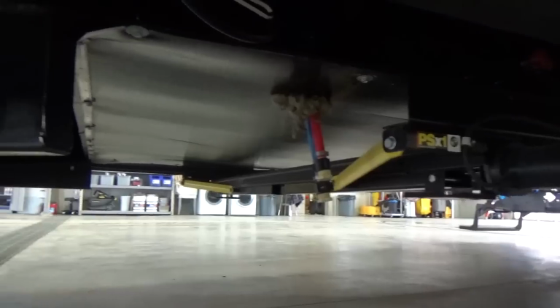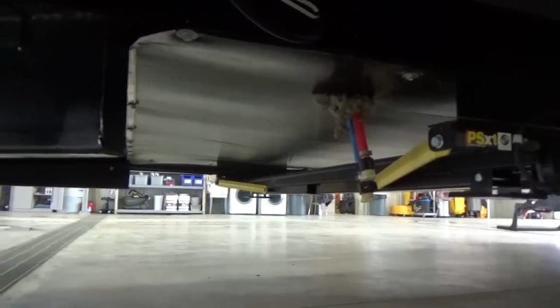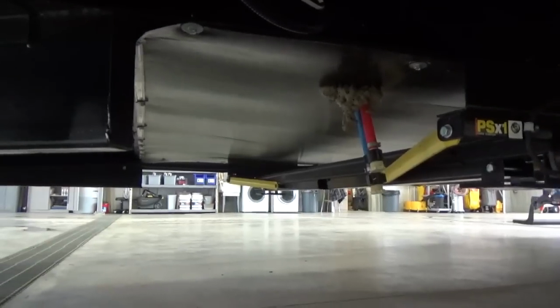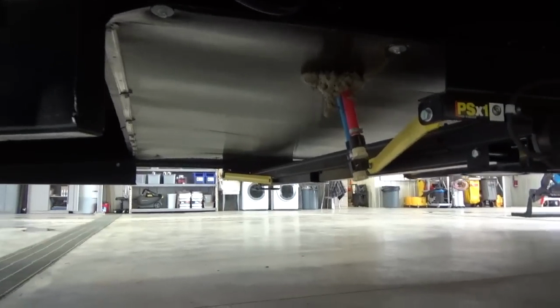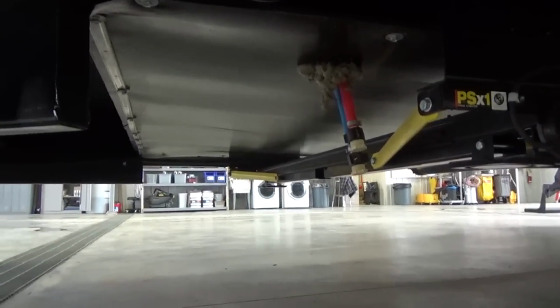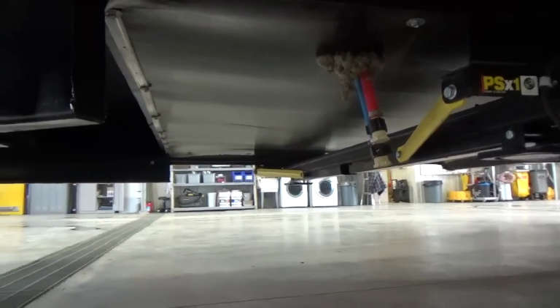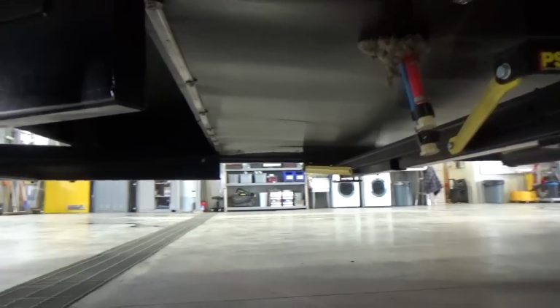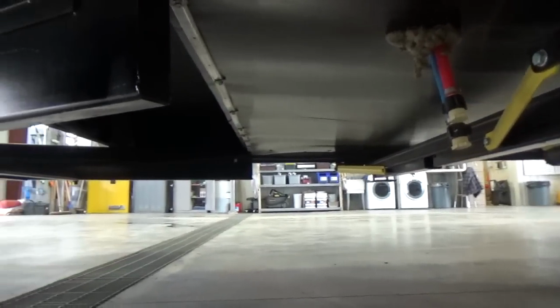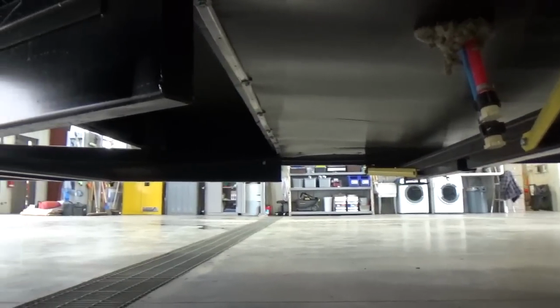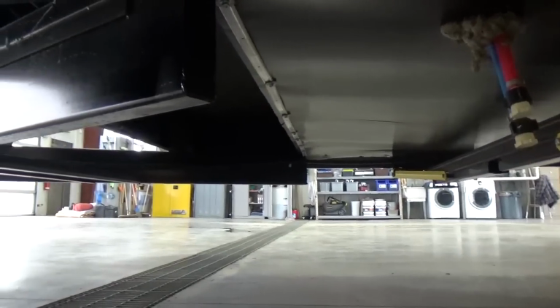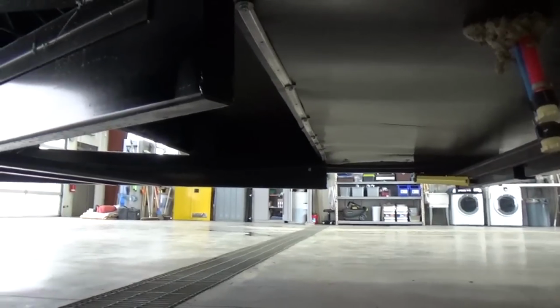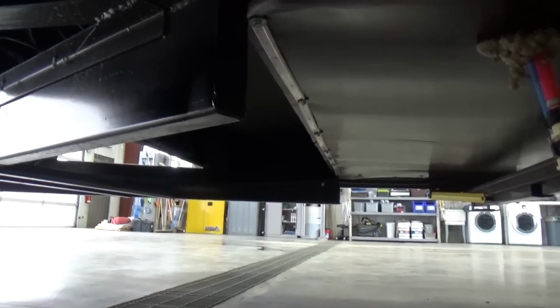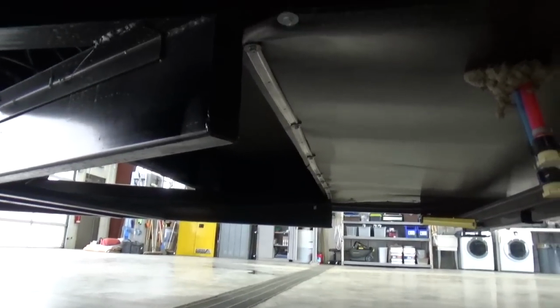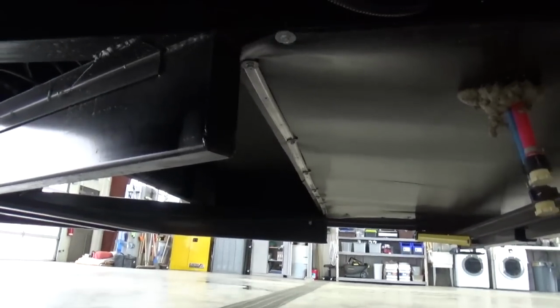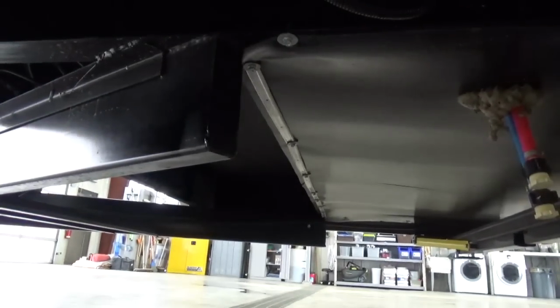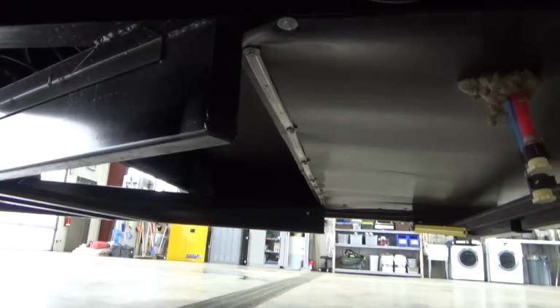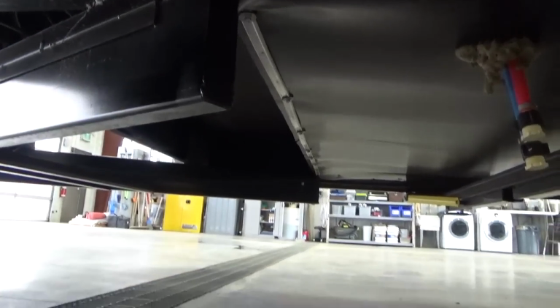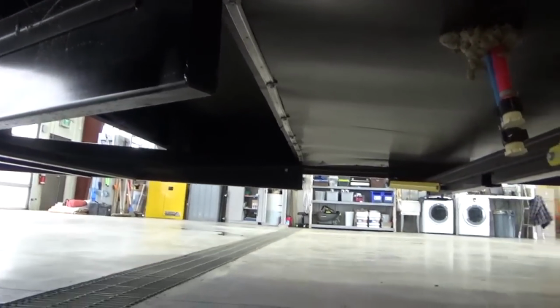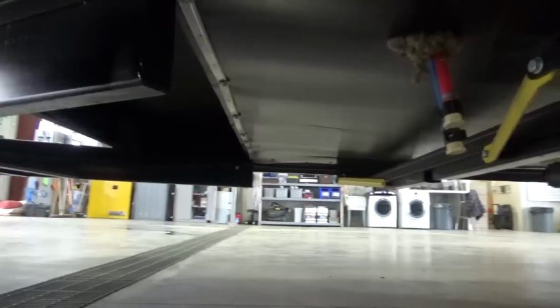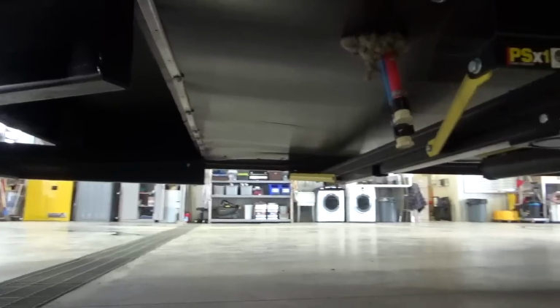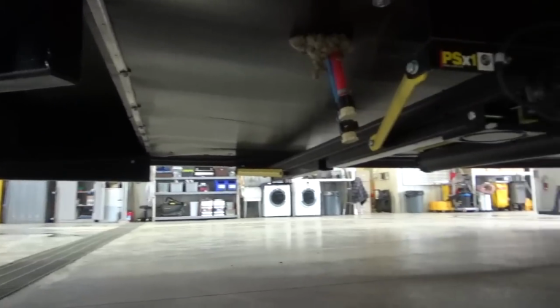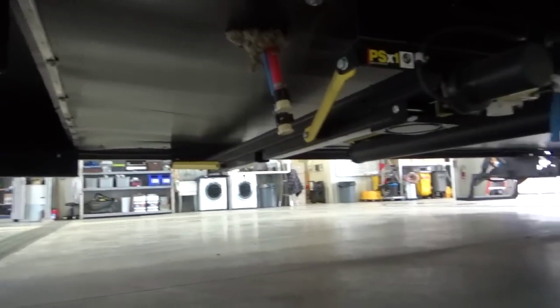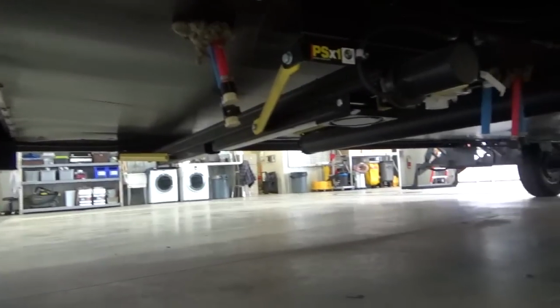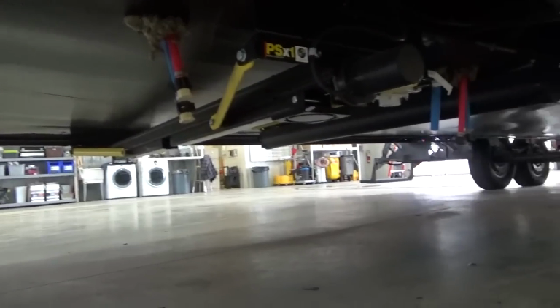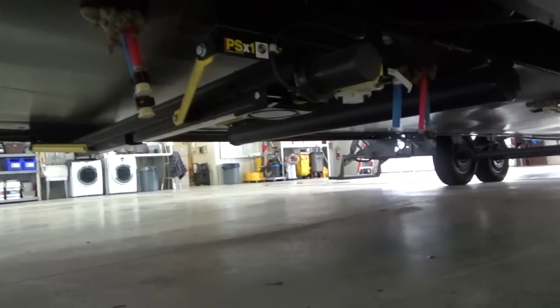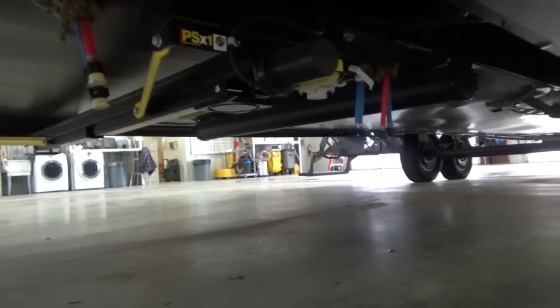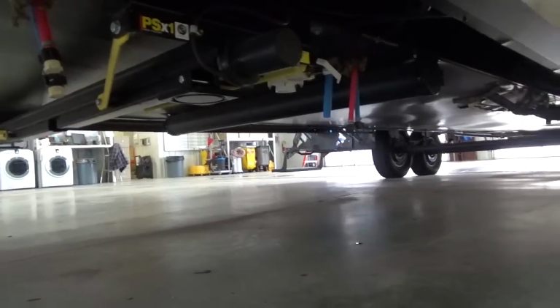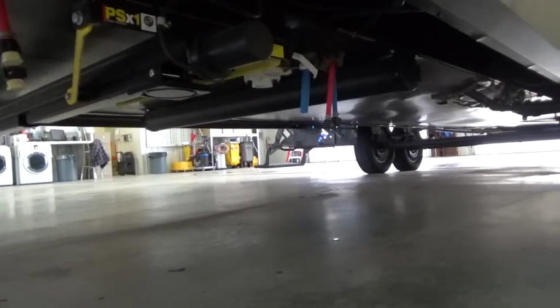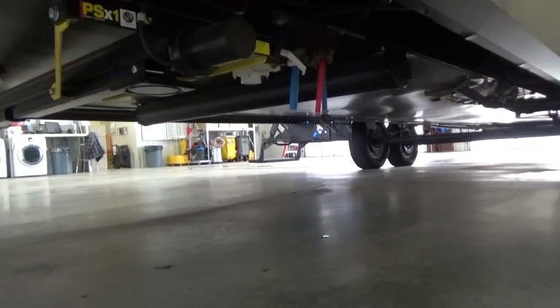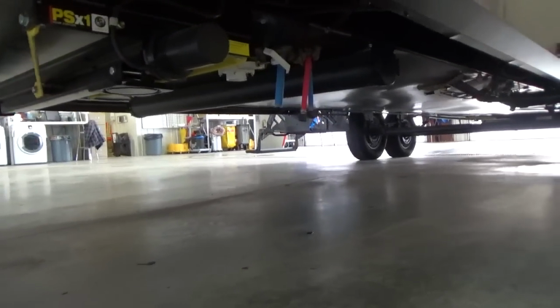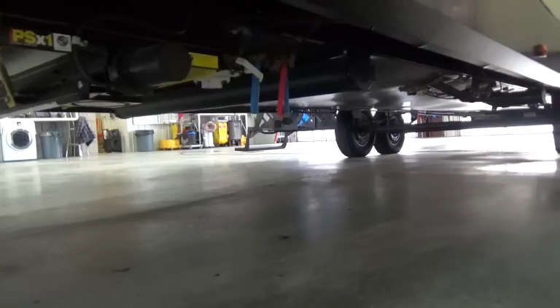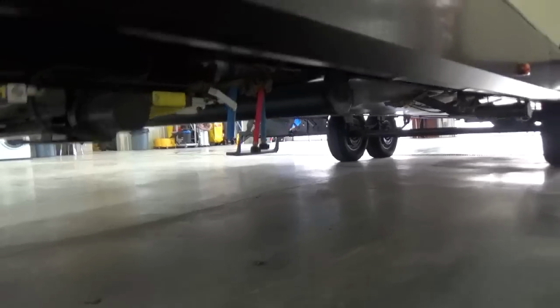They've got that rail tight system across the front, similar to the Solitude lines — a really clean underbelly. They do put on the 30-pound propane tanks up front as well, giving you that full capacity. The underbelly design really ties together with all the insulation elements Grand Design has incorporated into this product.